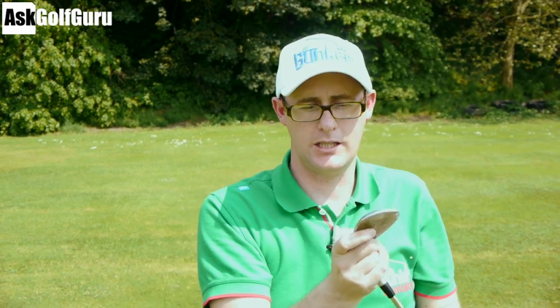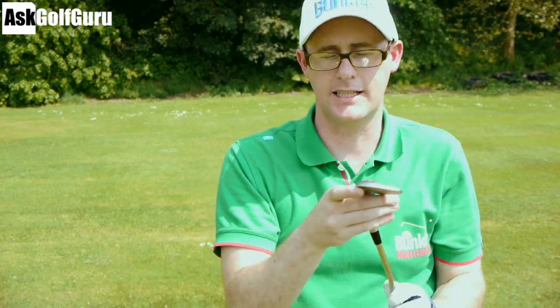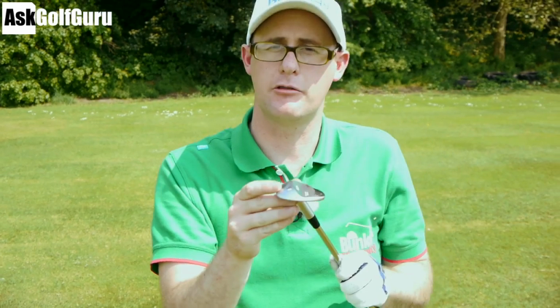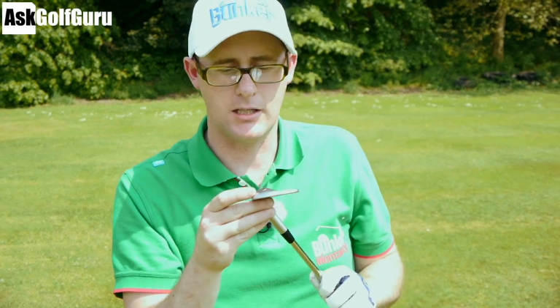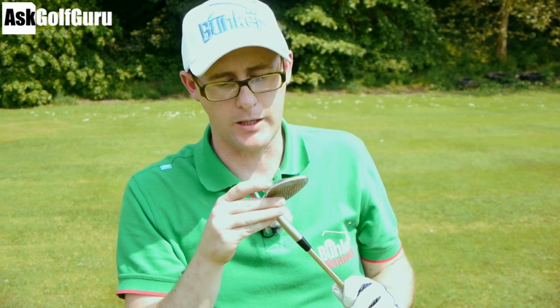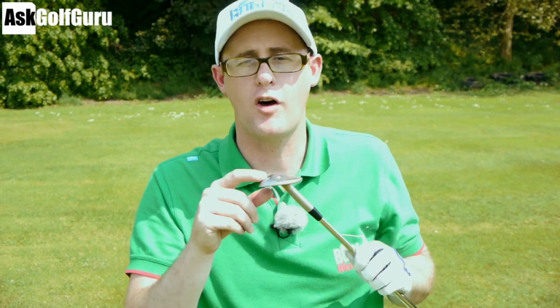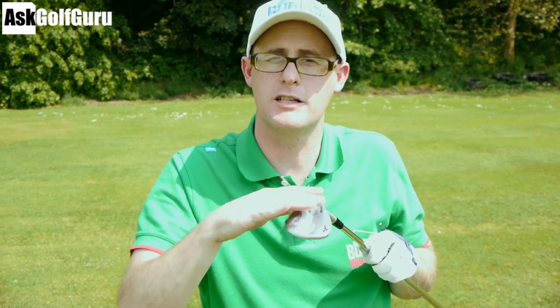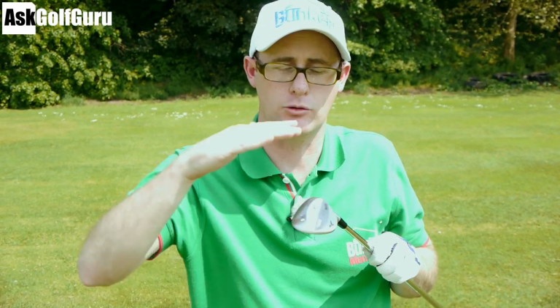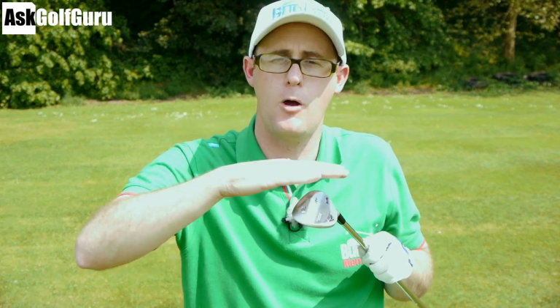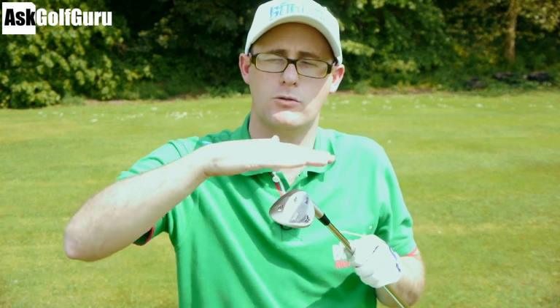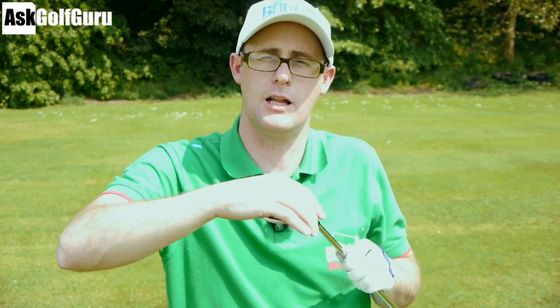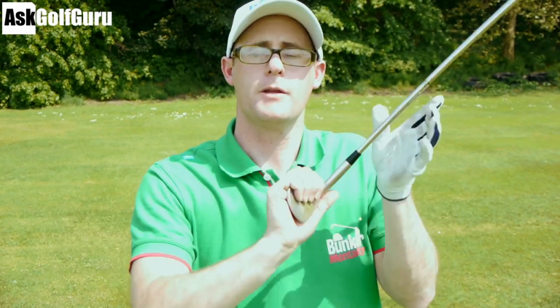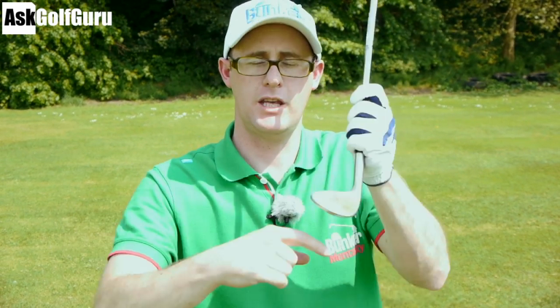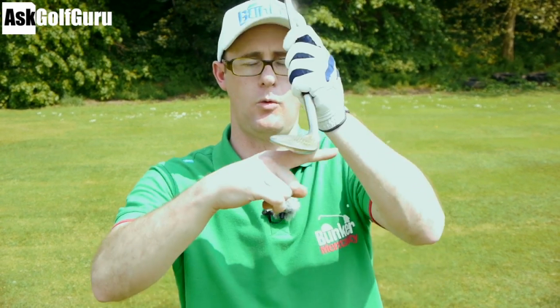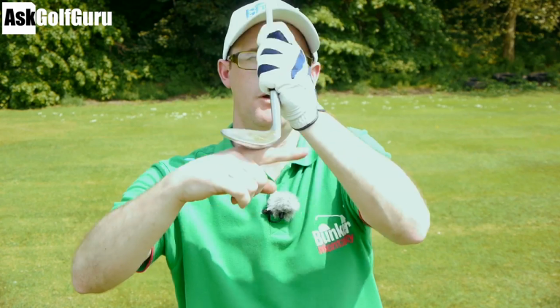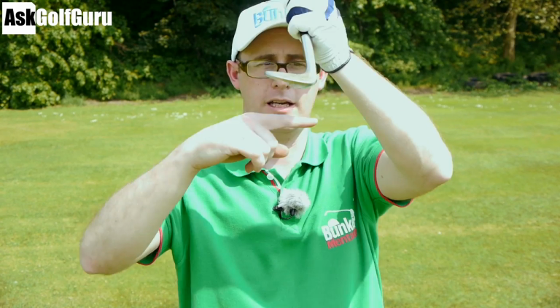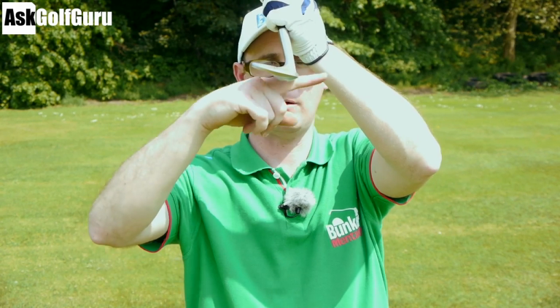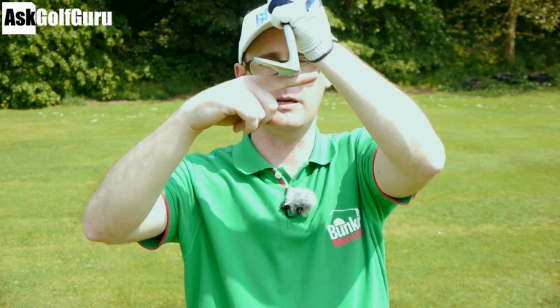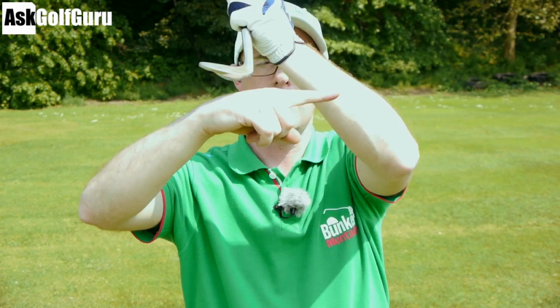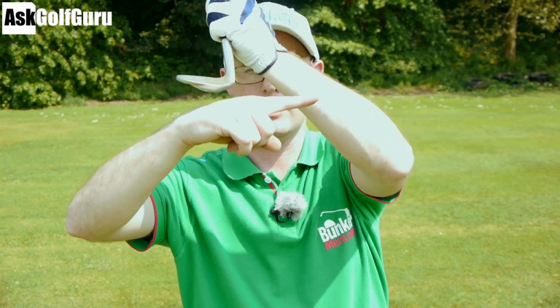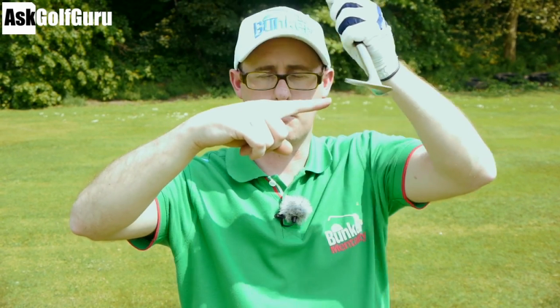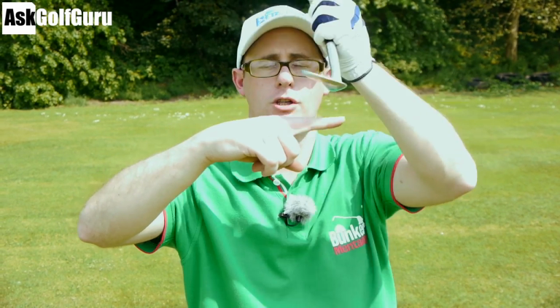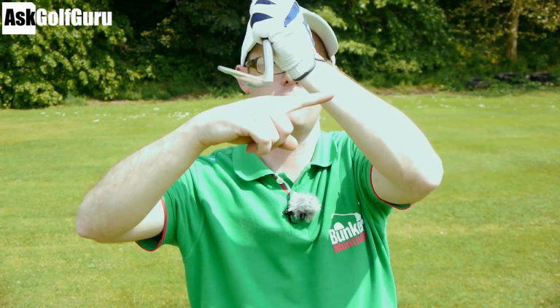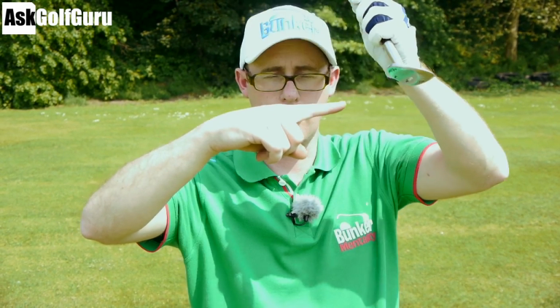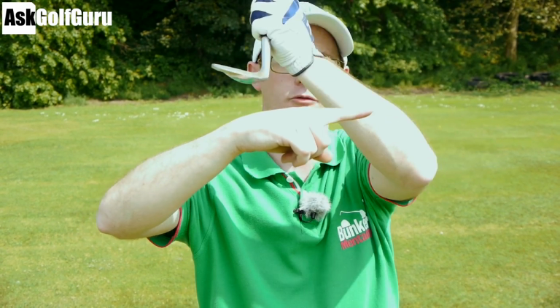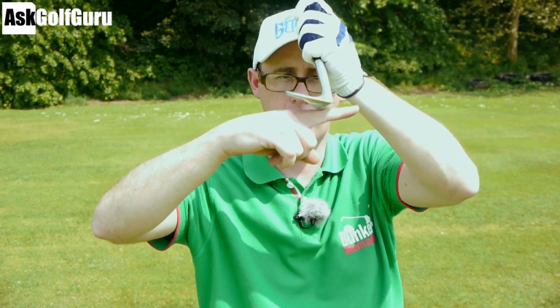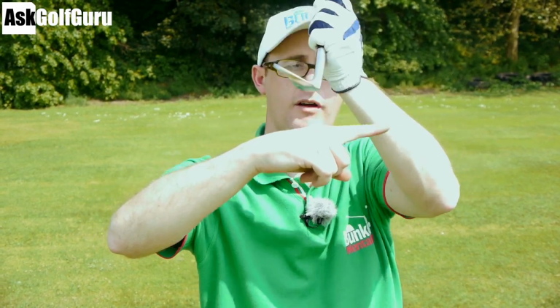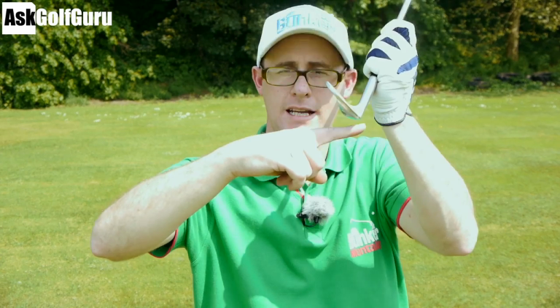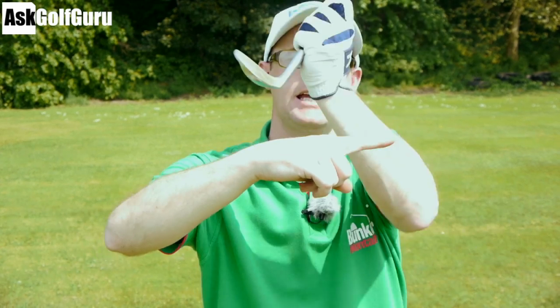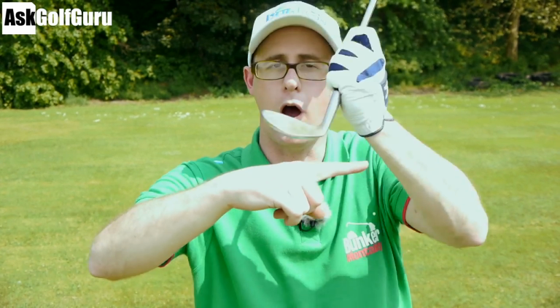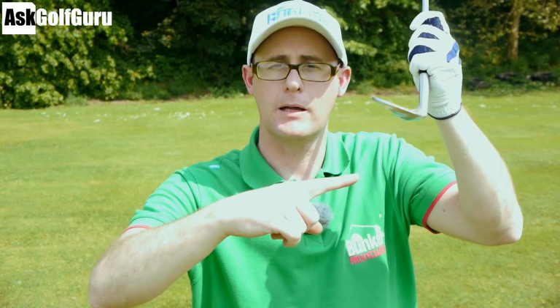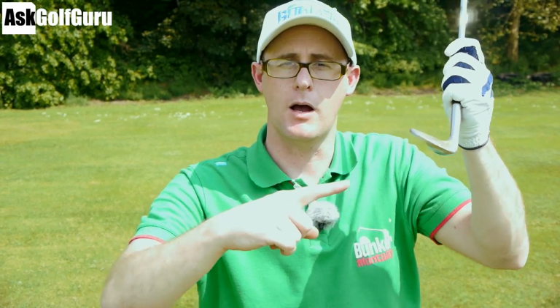This is my 60 degree wedge, I've only got five degrees of bounce - it's low bounce on this club. For this shot that works perfectly because the bounce is minimal, so it allows me just to brush through the grass and through the turf without digging or over bouncing too much.